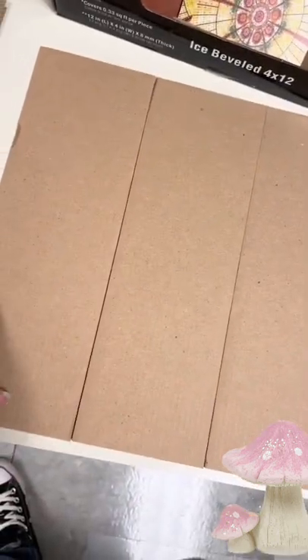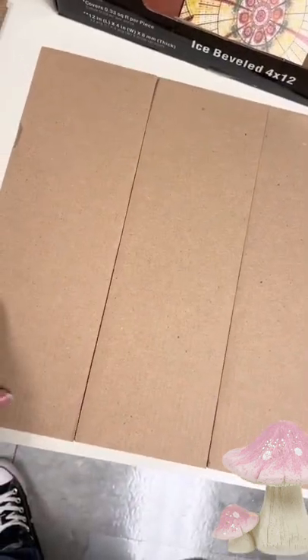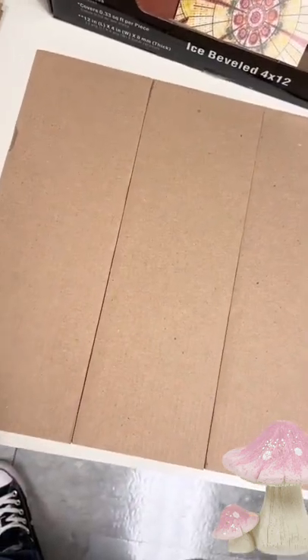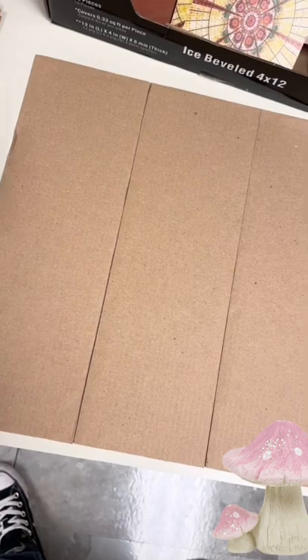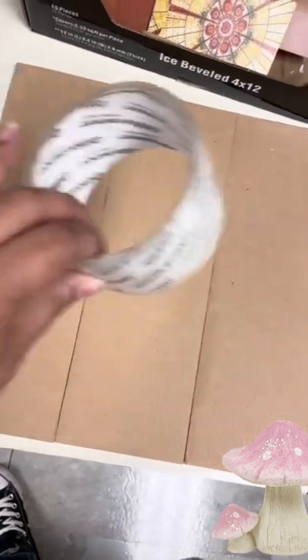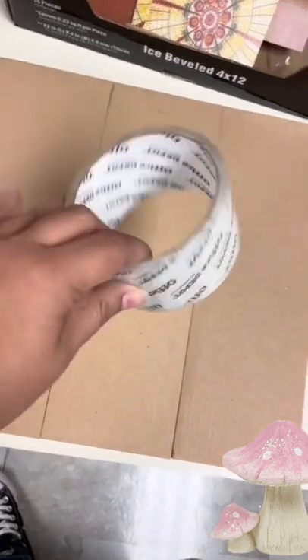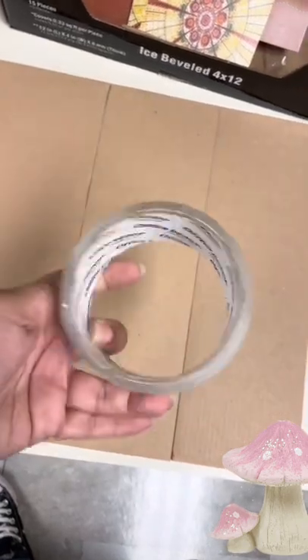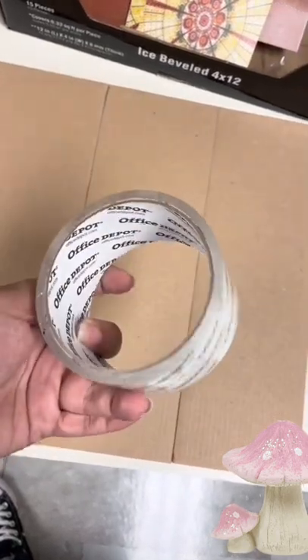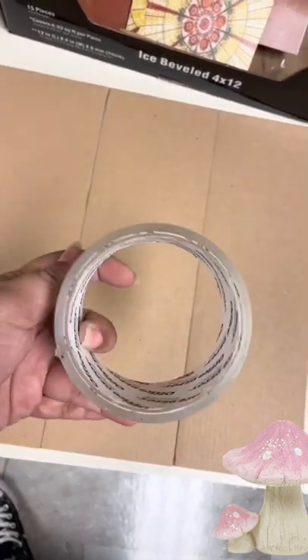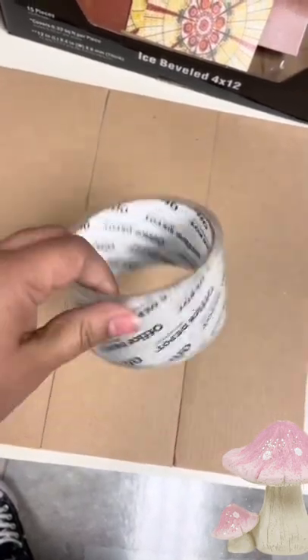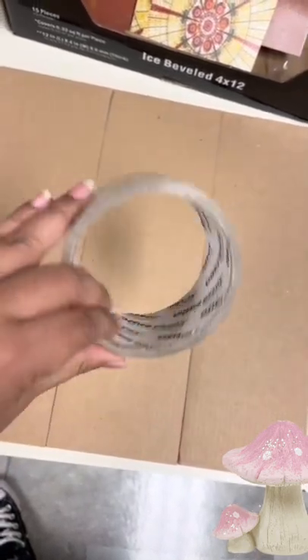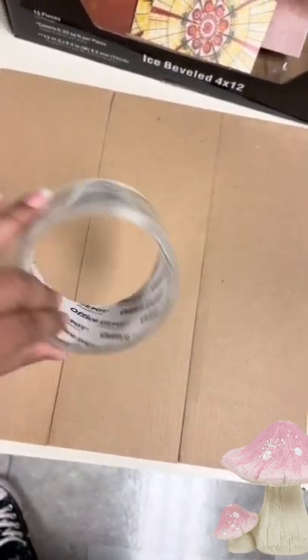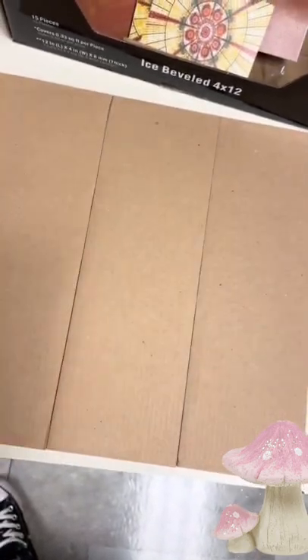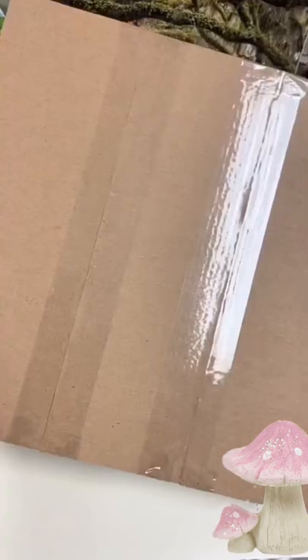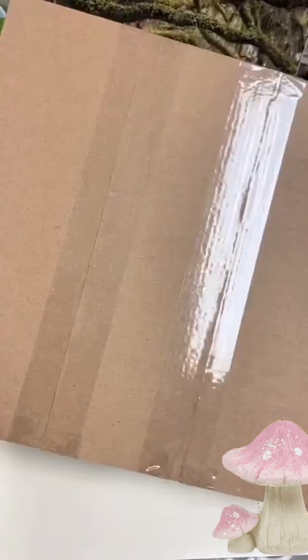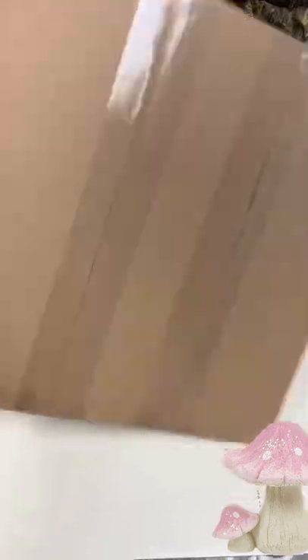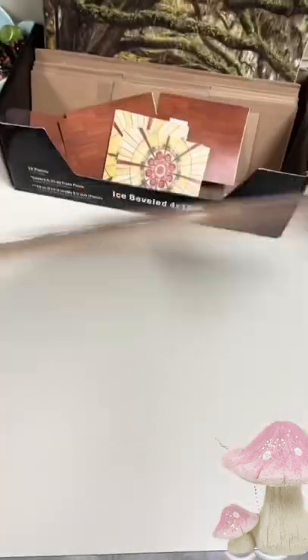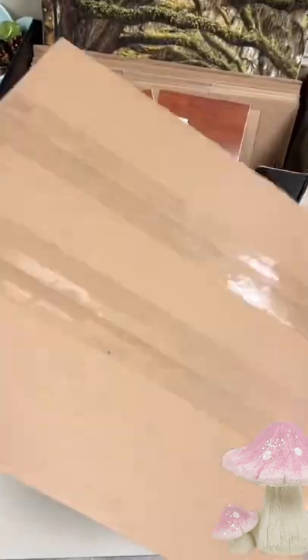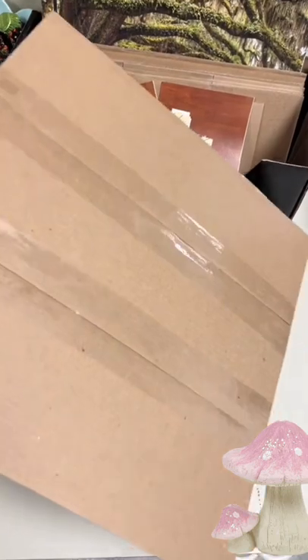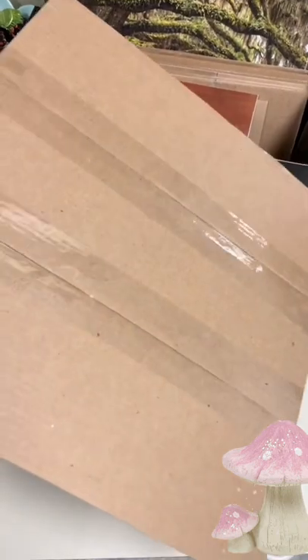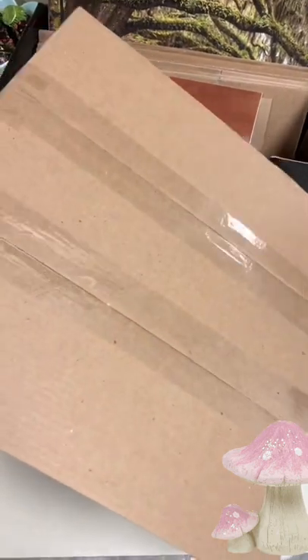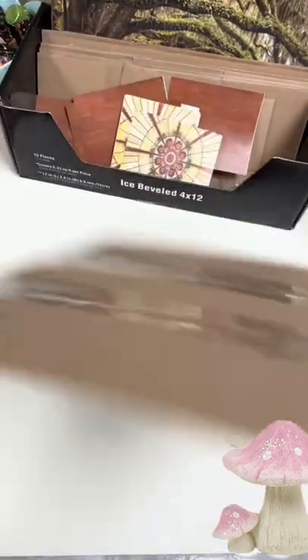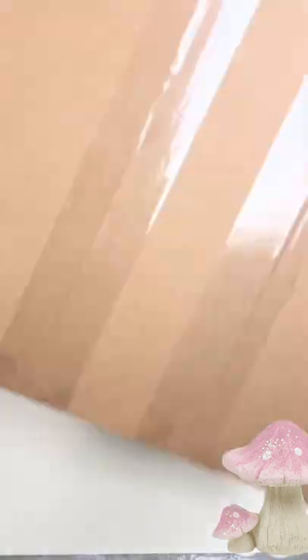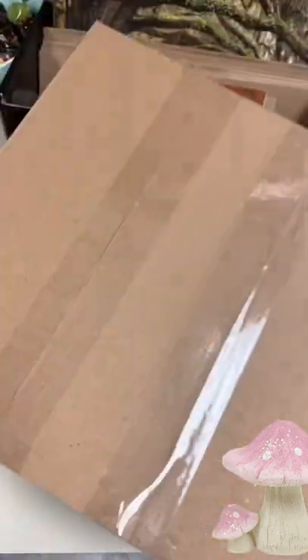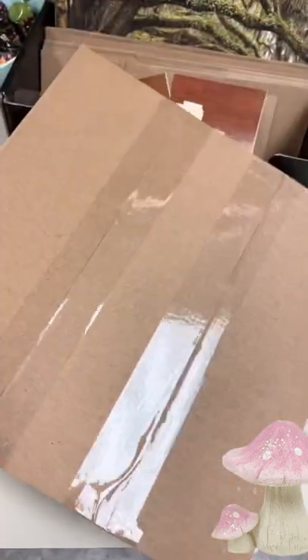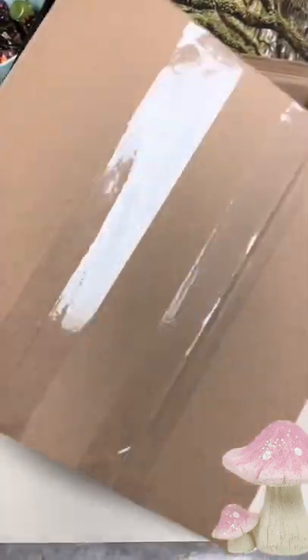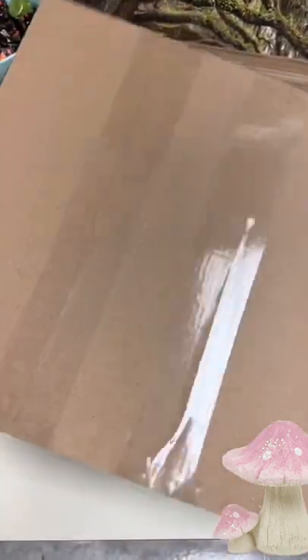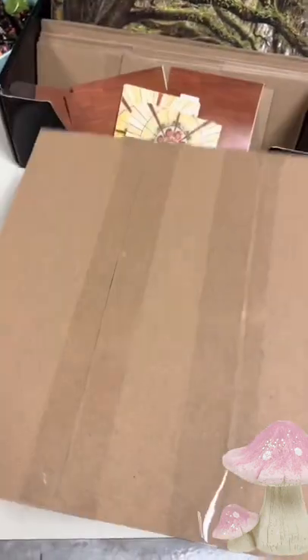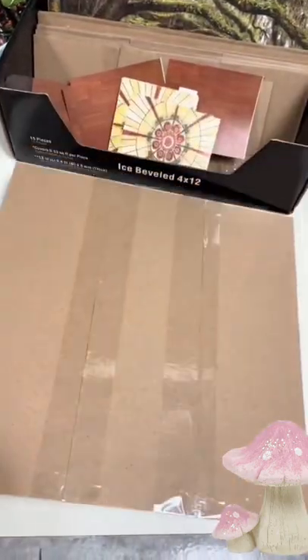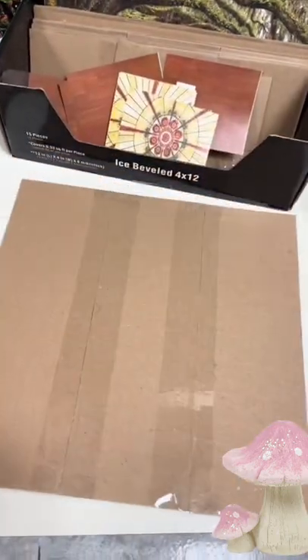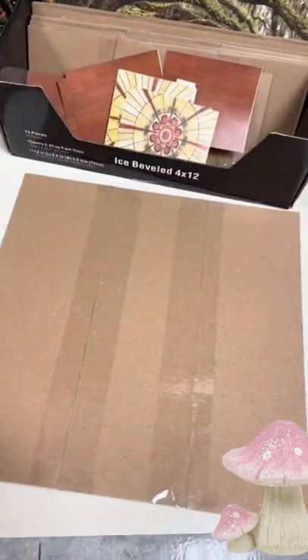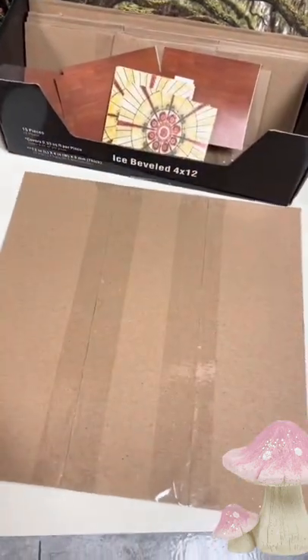So you're going to take your three pieces of cardboard and you're going to tape them together, just very simple, like that on both sides, just to give it a bit of support.